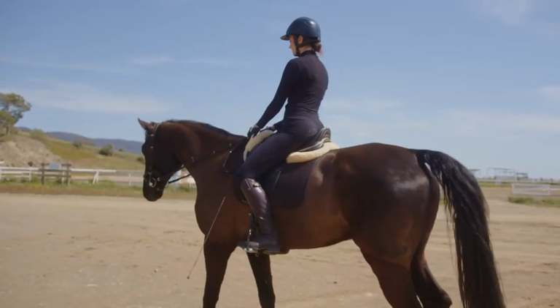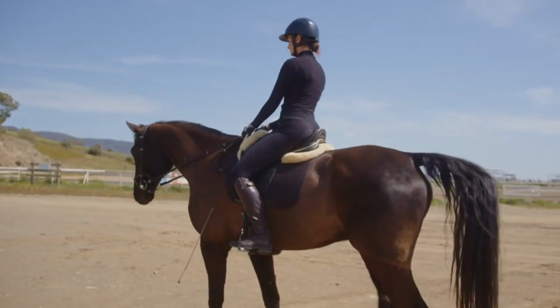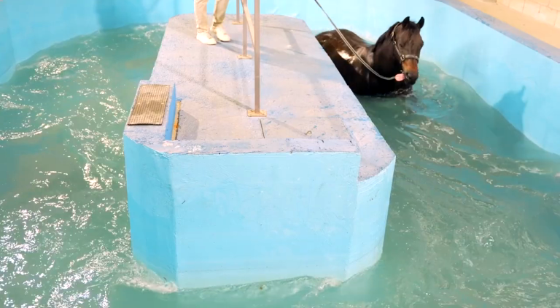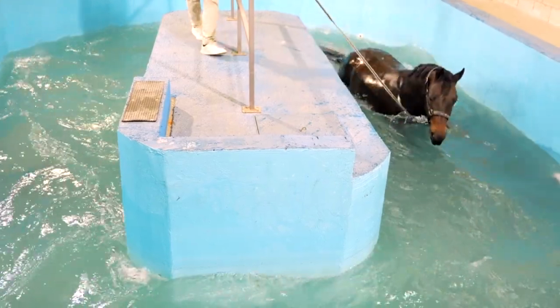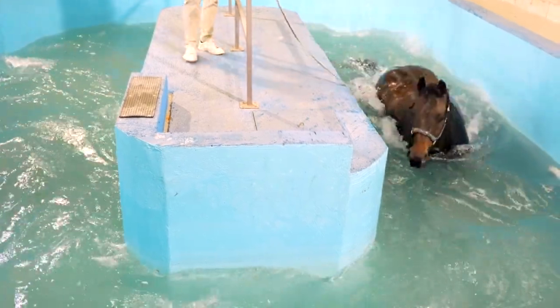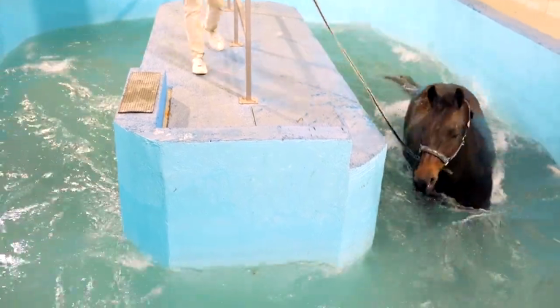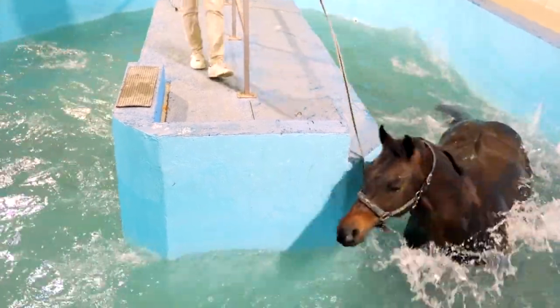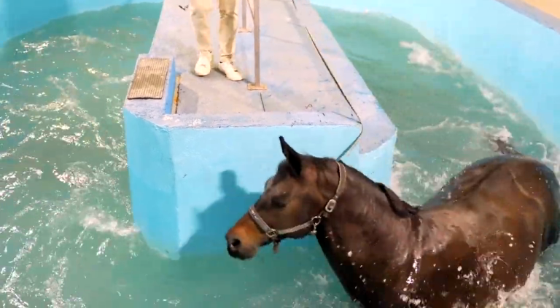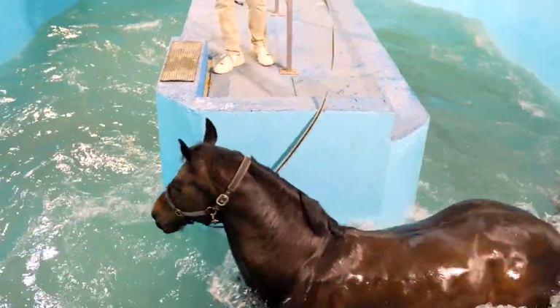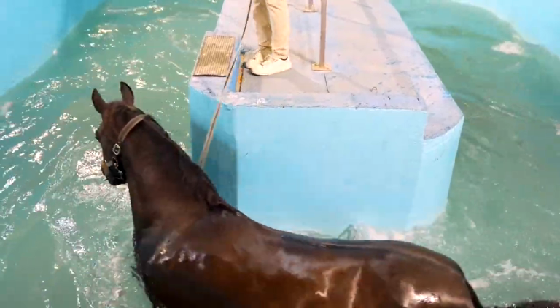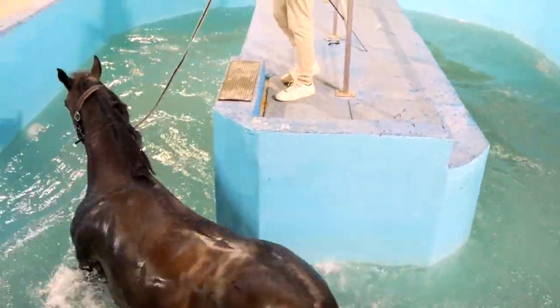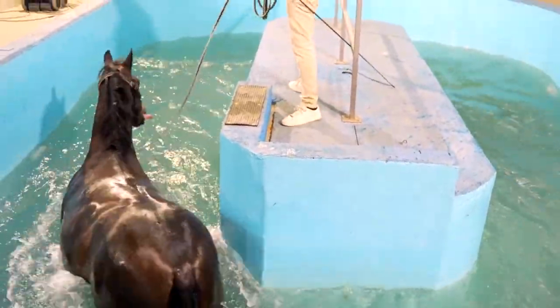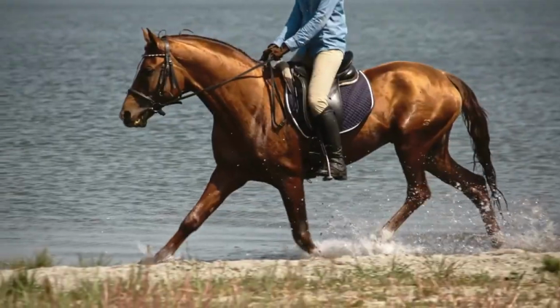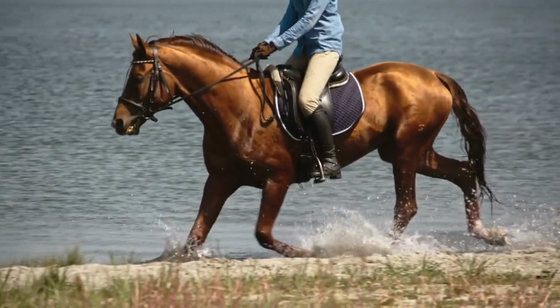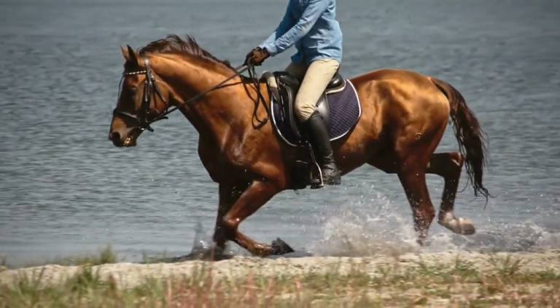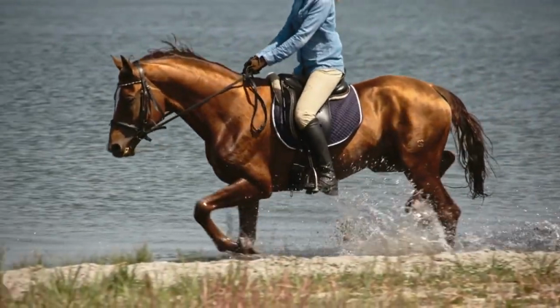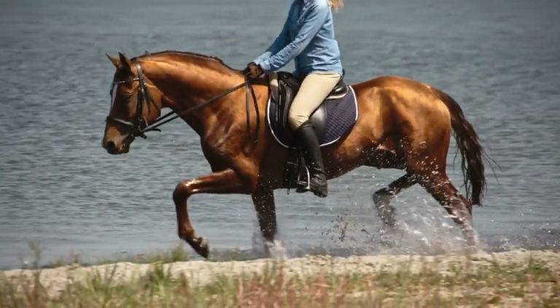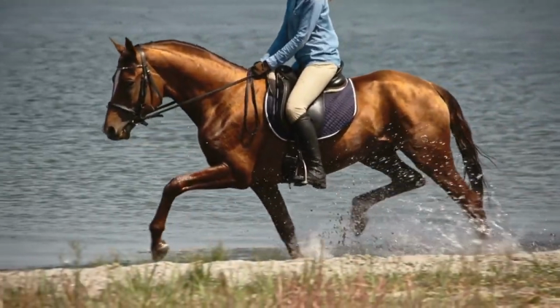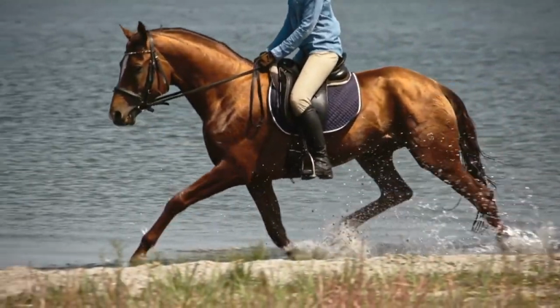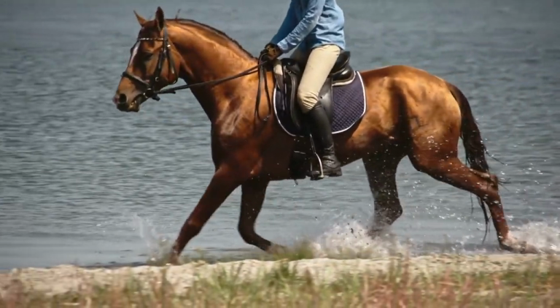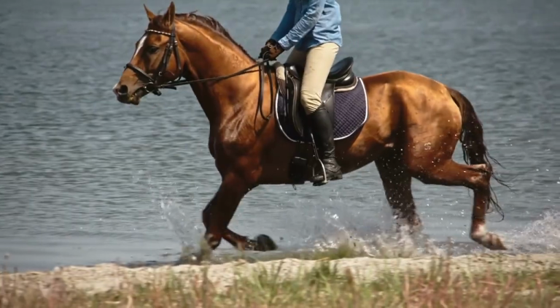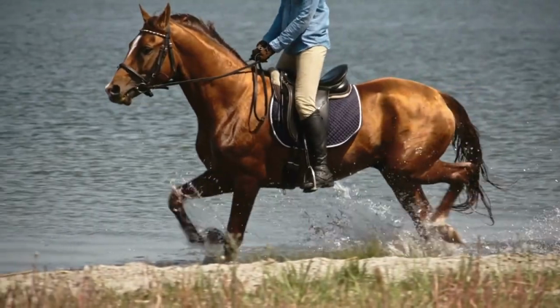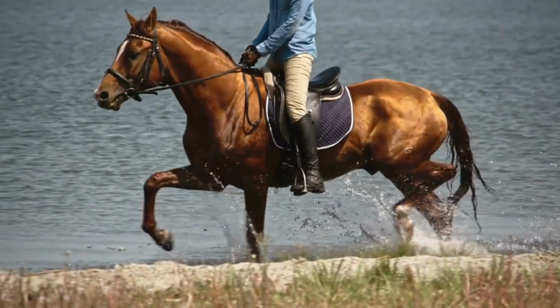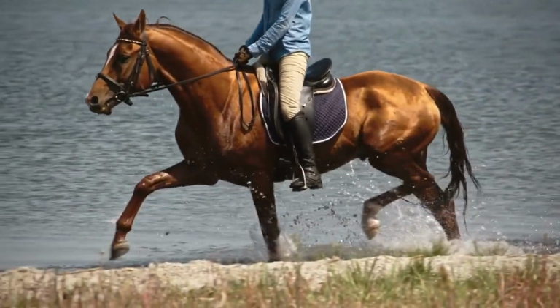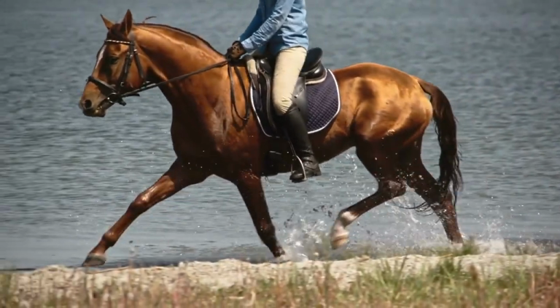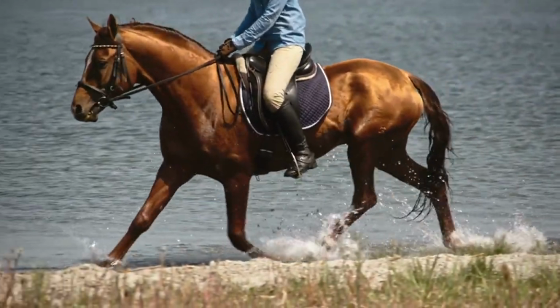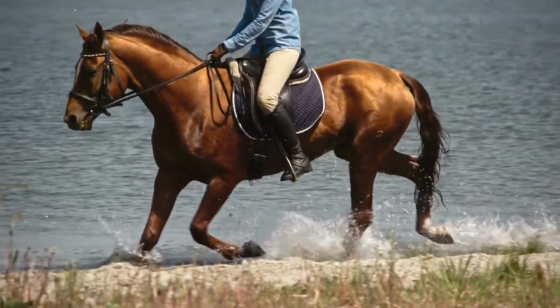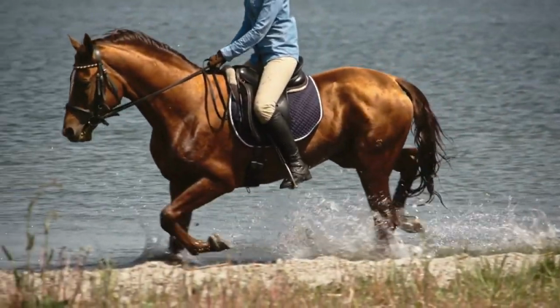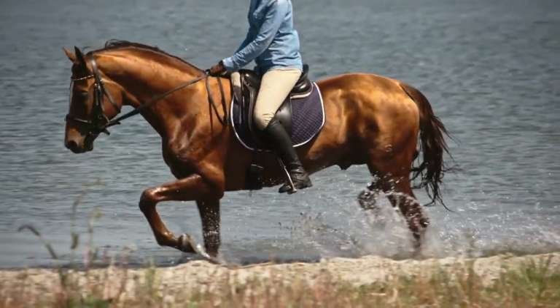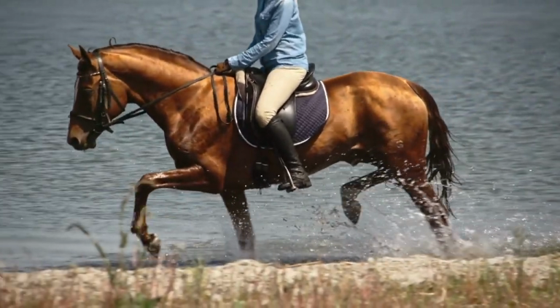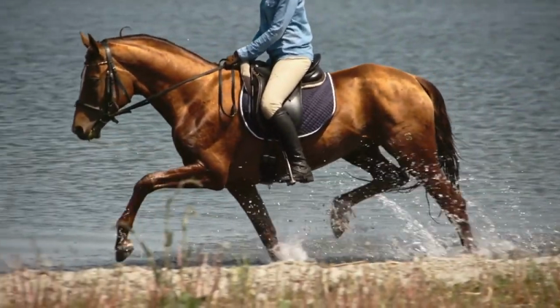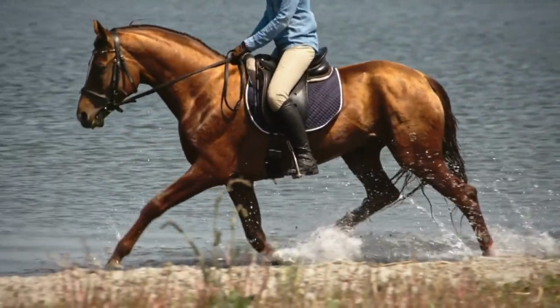Regular exercise is essential for keeping your horse healthy and happy. Whether it's riding, lunging, or simply allowing your horse to graze and play in the pasture, make sure they're getting enough physical activity to maintain their fitness levels.